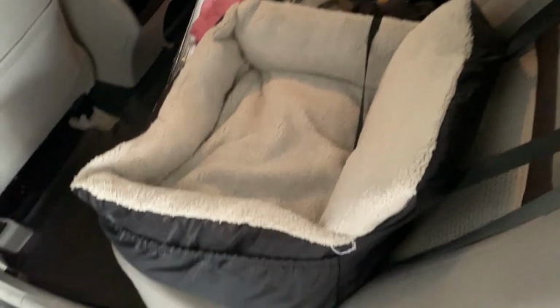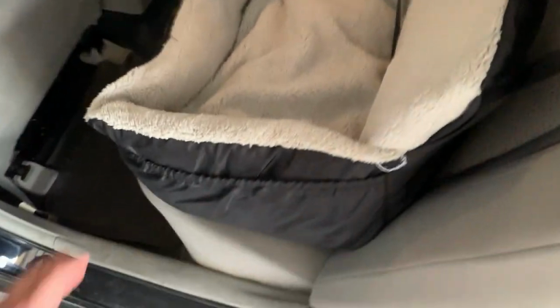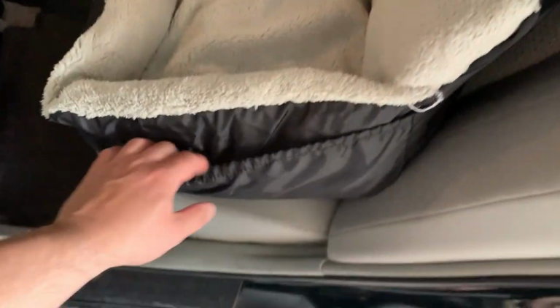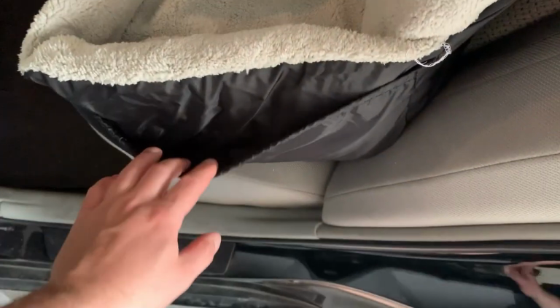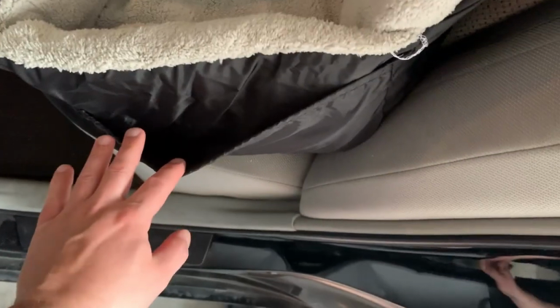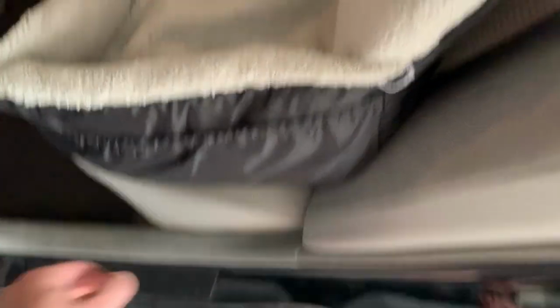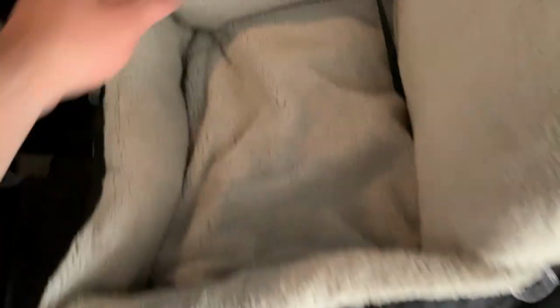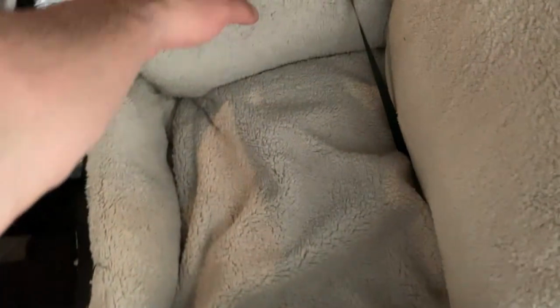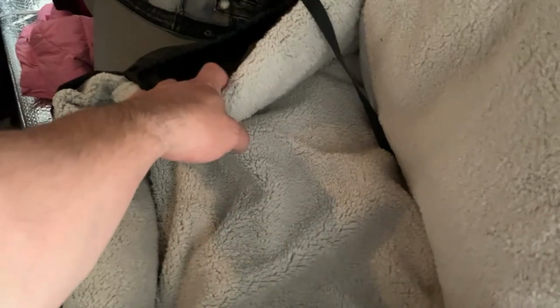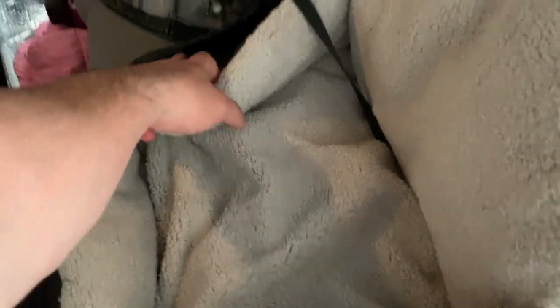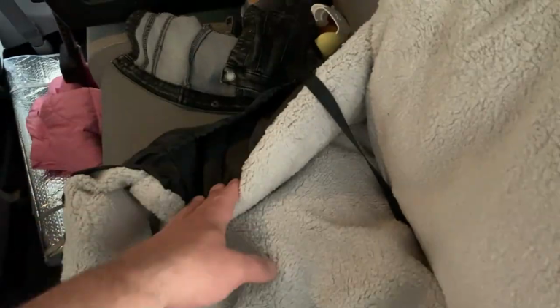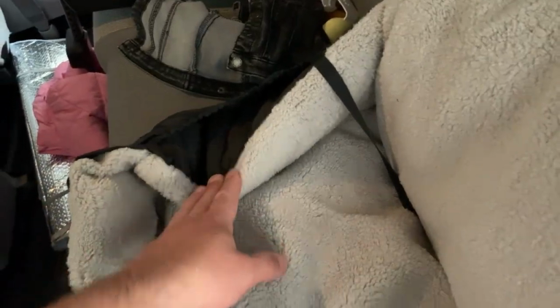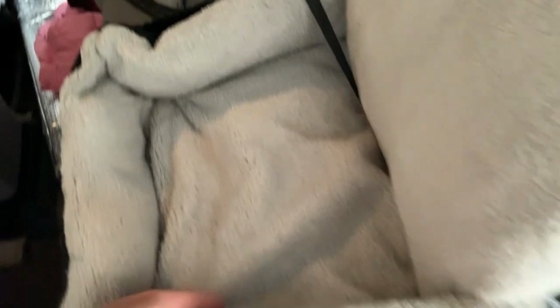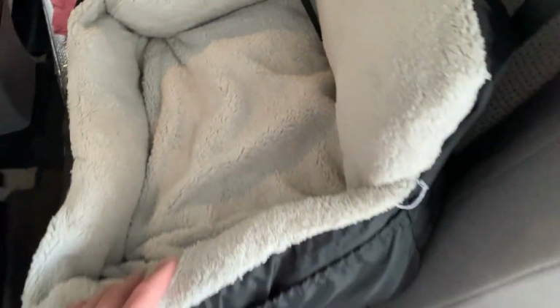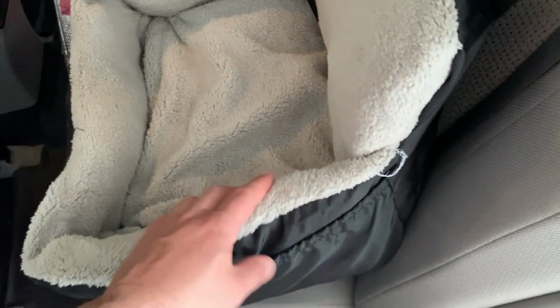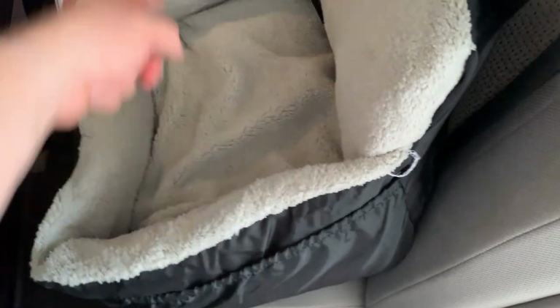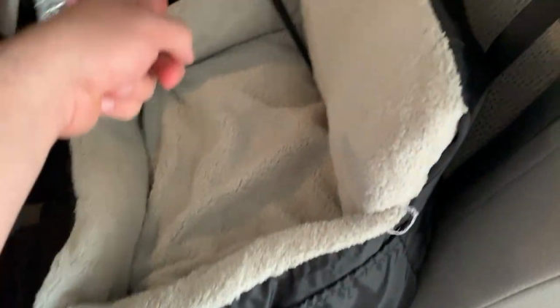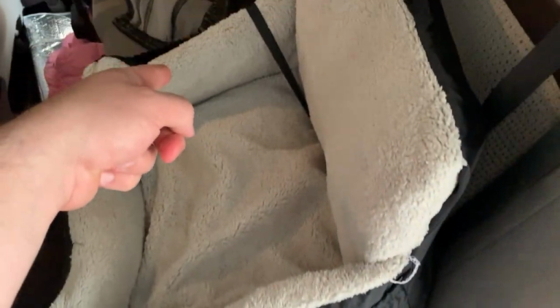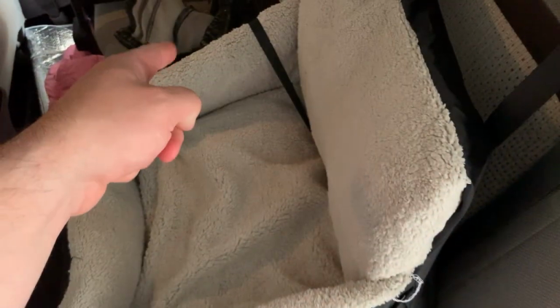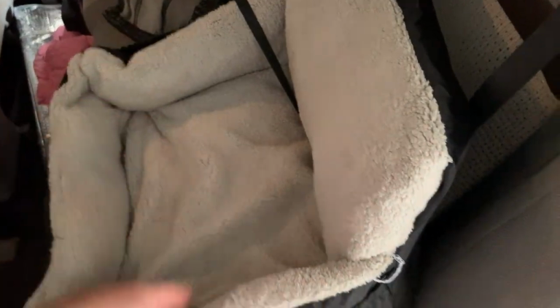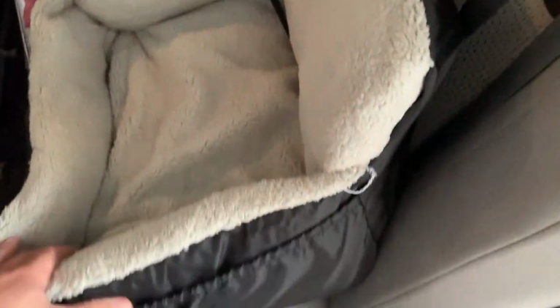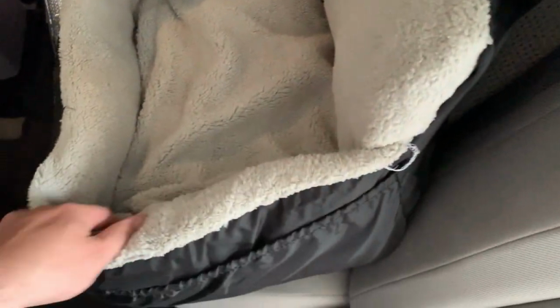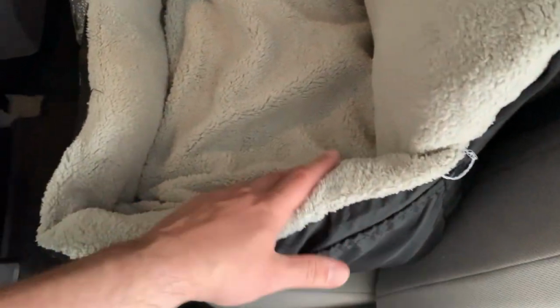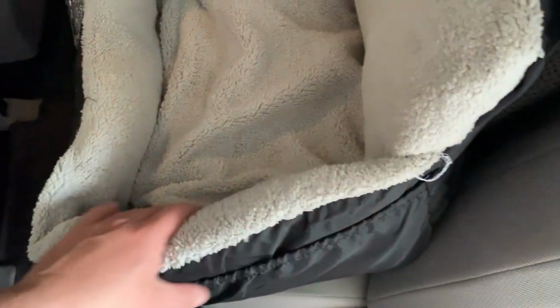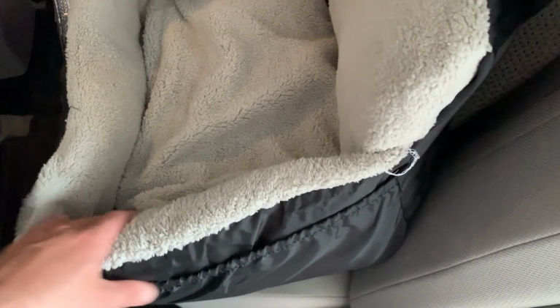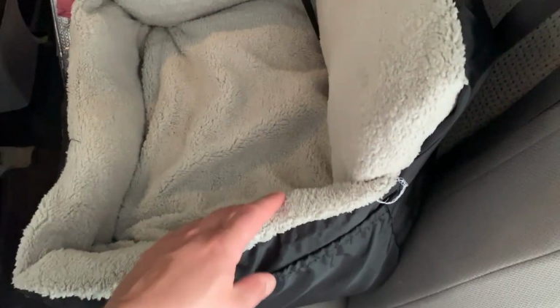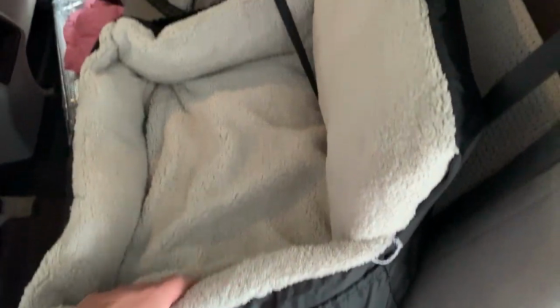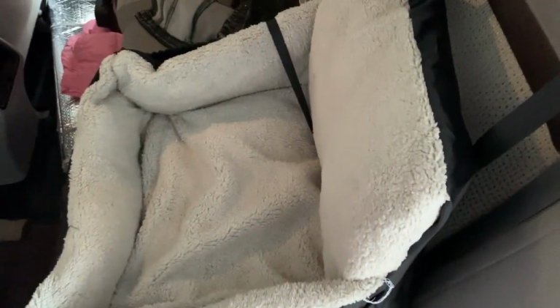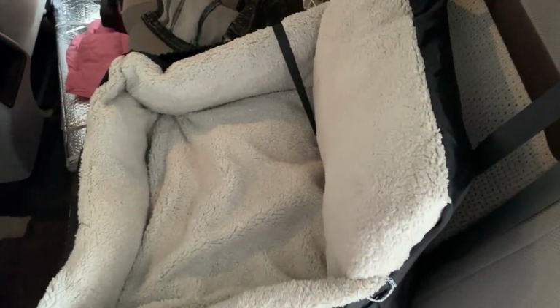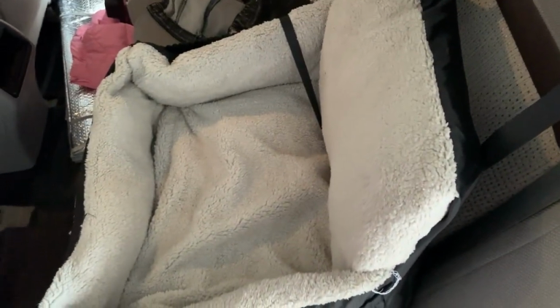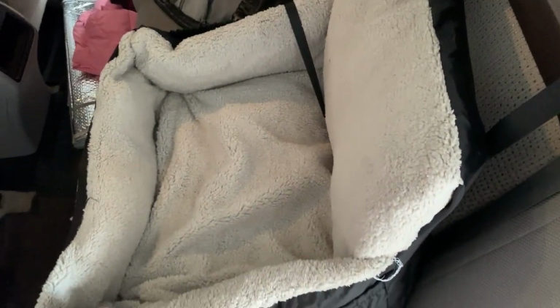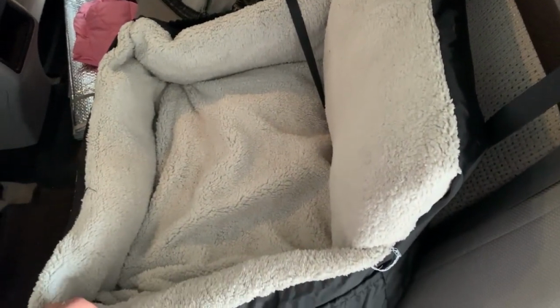Another nice thing is they have these two little pockets on either side. We don't even put anything in them, but it's nice if you need to. We used to put some baby toys in there — it's just nice to have that extra storage space in addition to the bed itself.